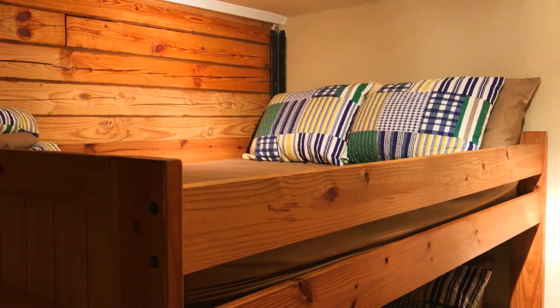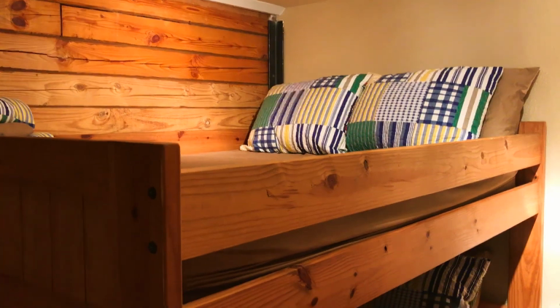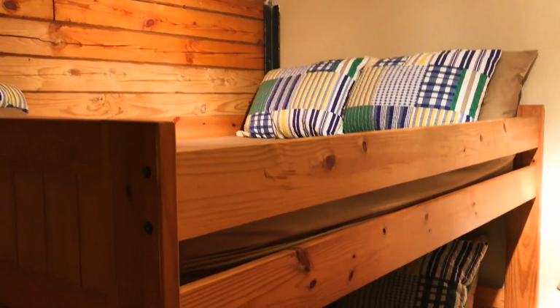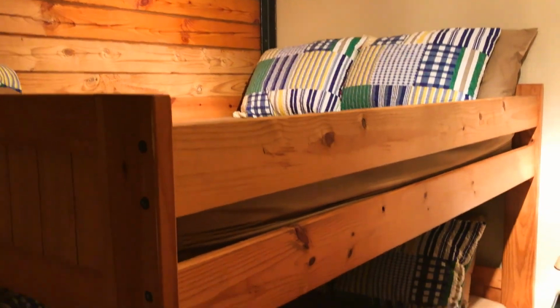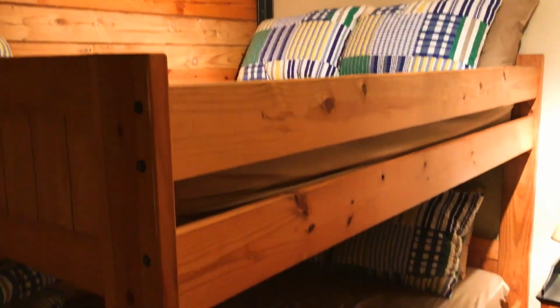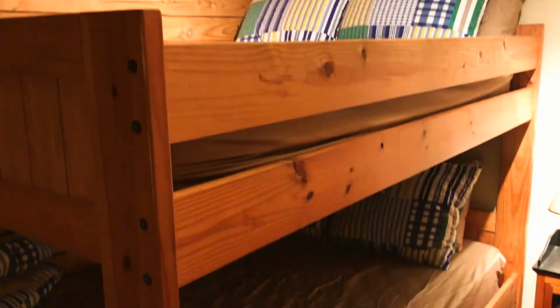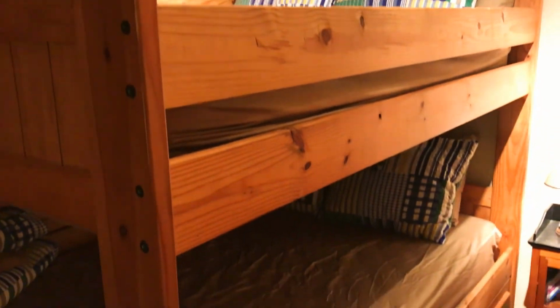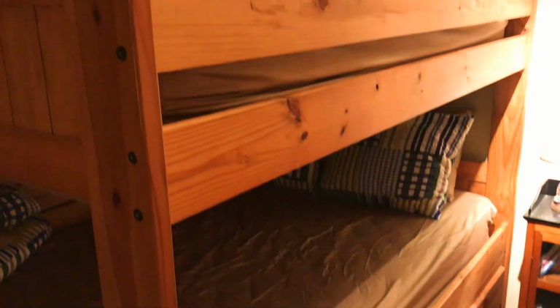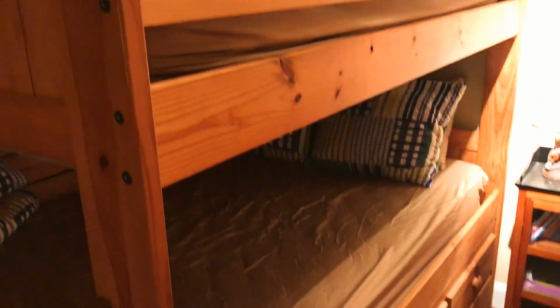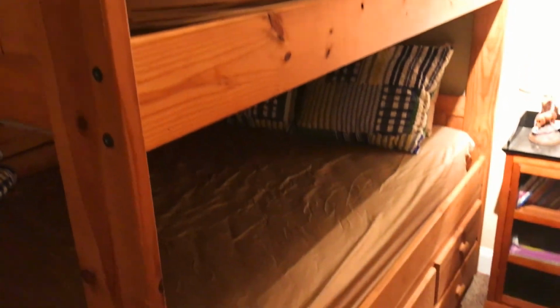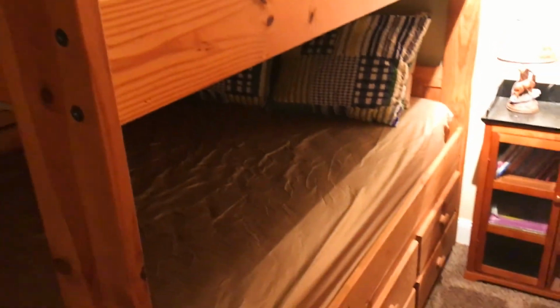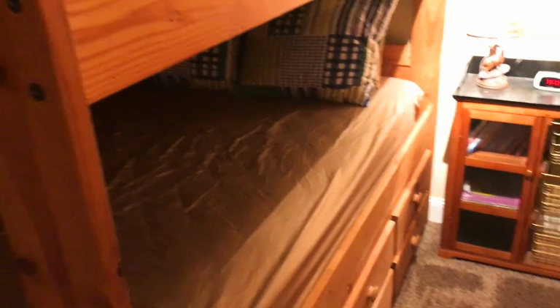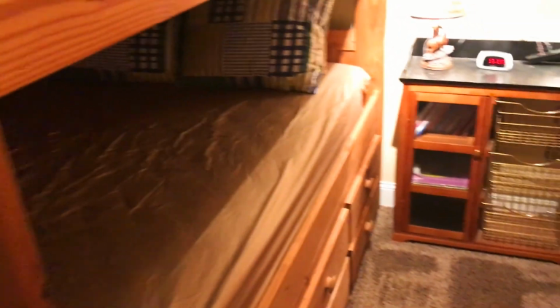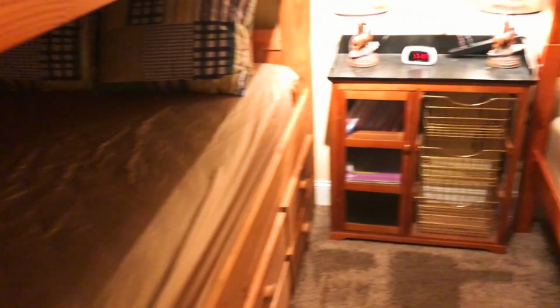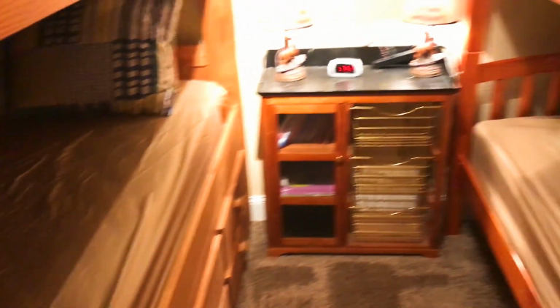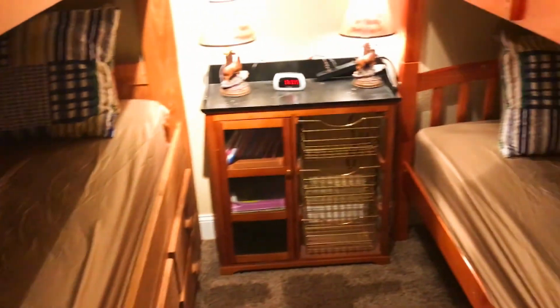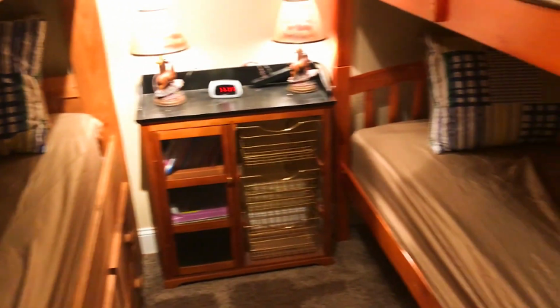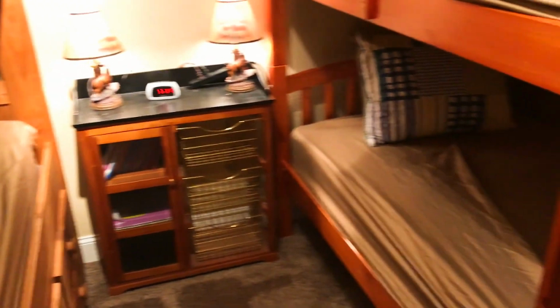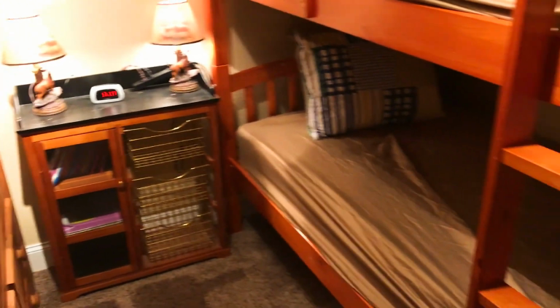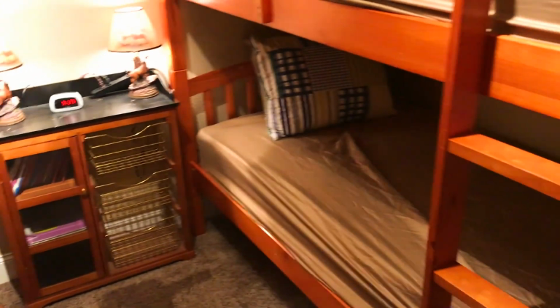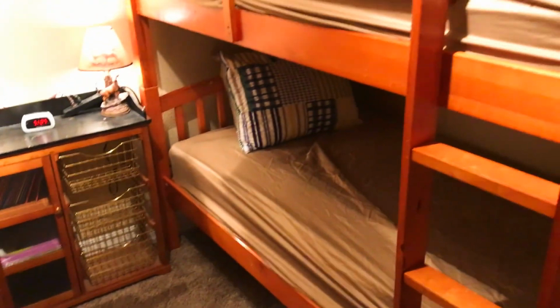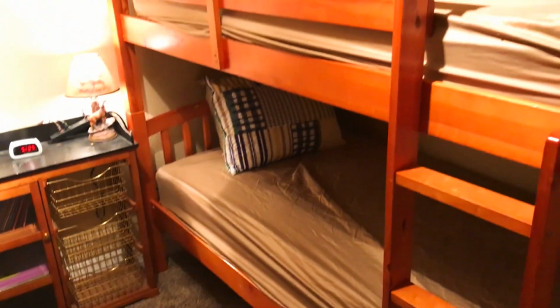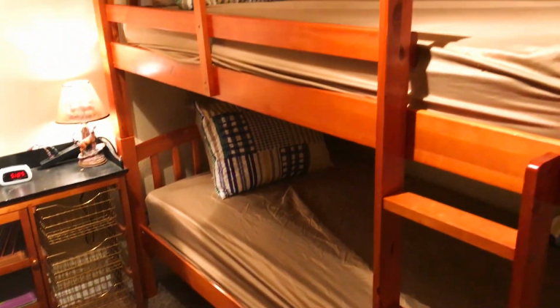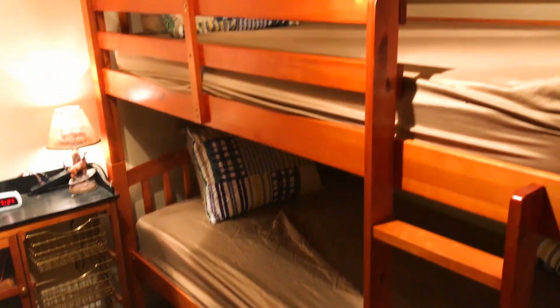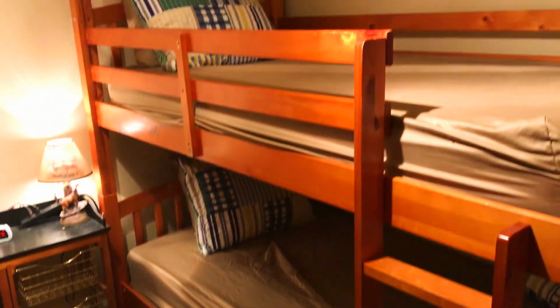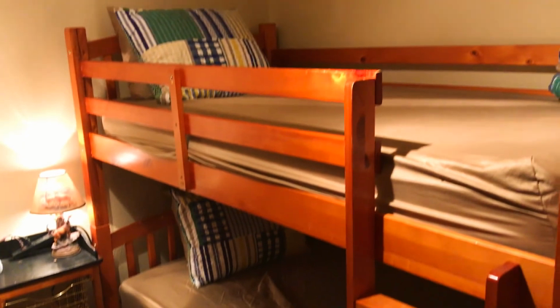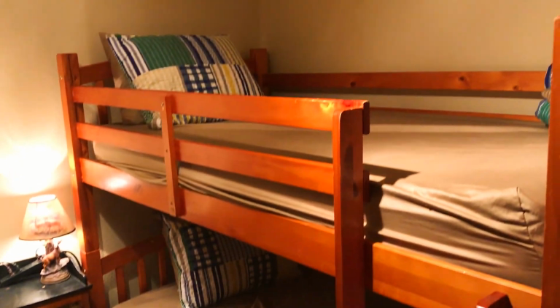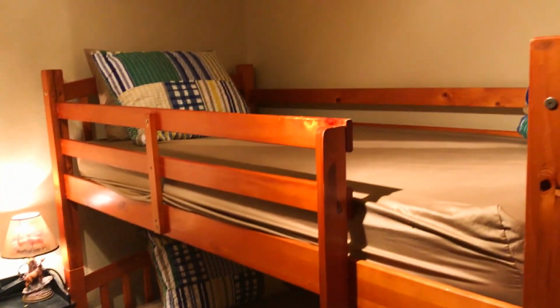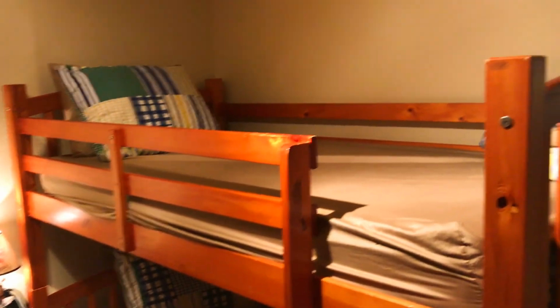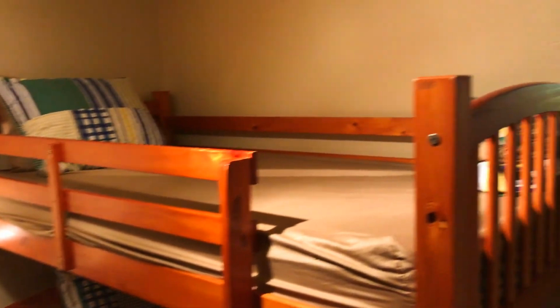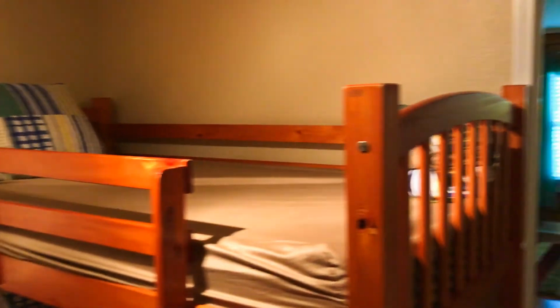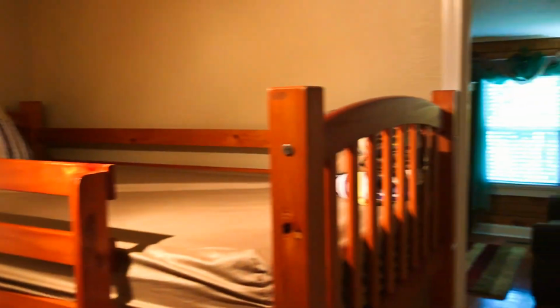Bedroom number three has two sets of bunk beds. One set has two double beds and the other set has two twin beds. This room sleeps six.